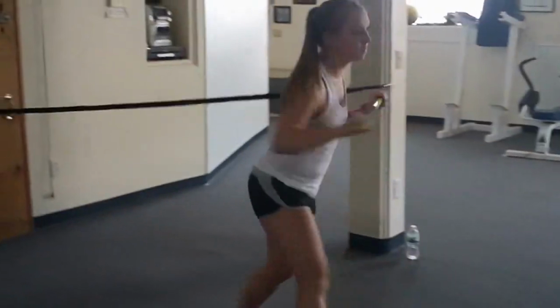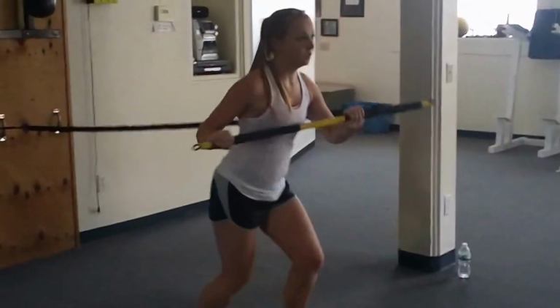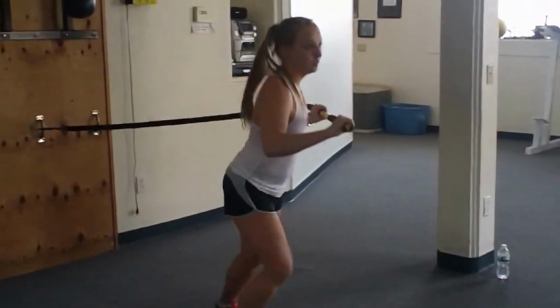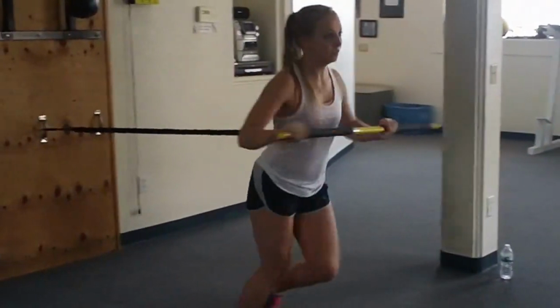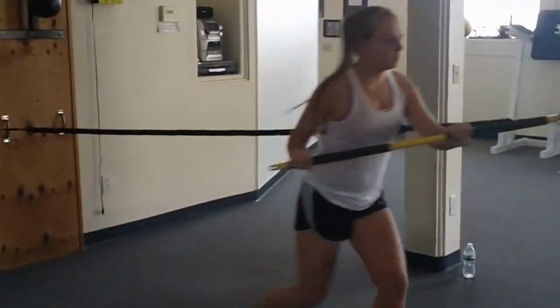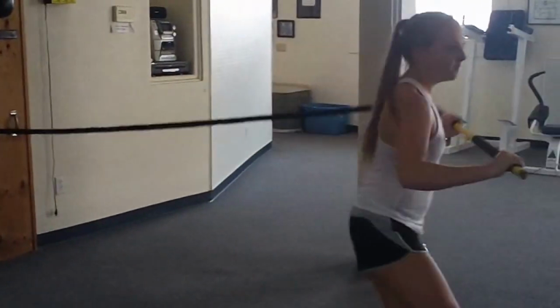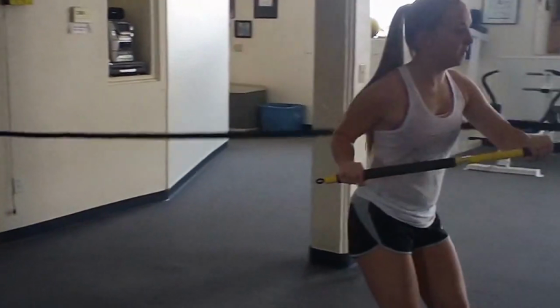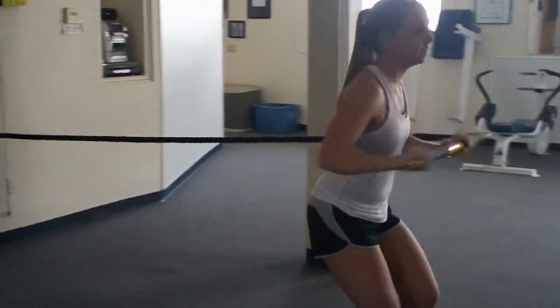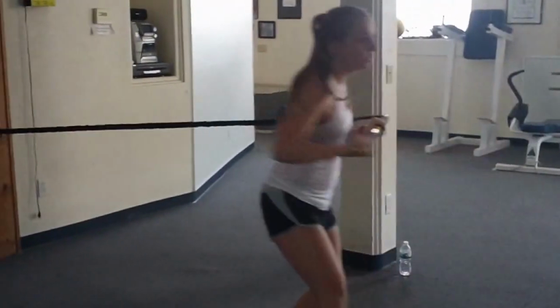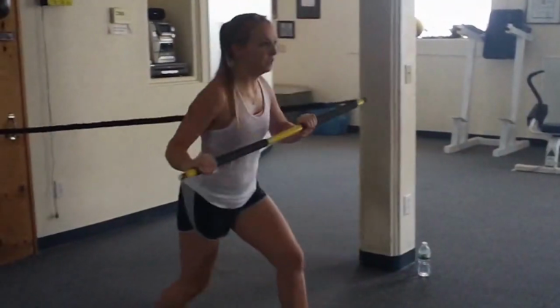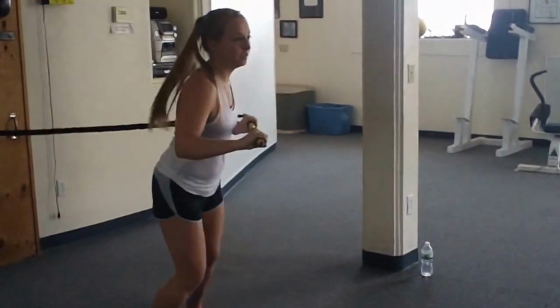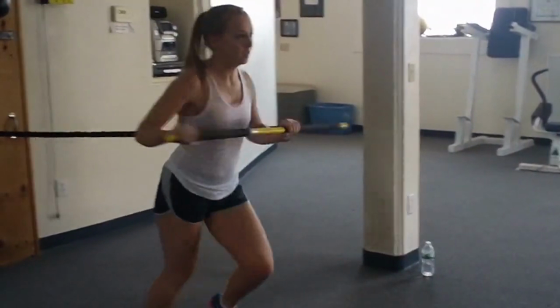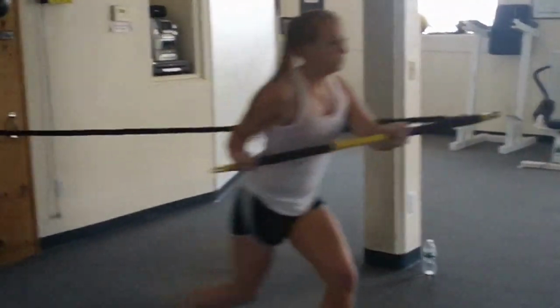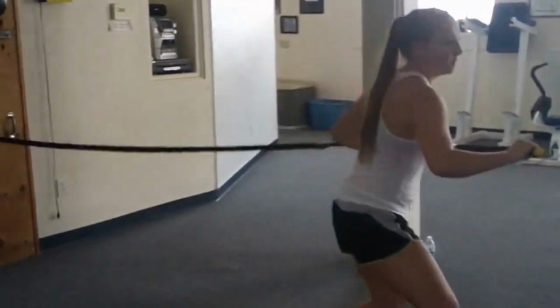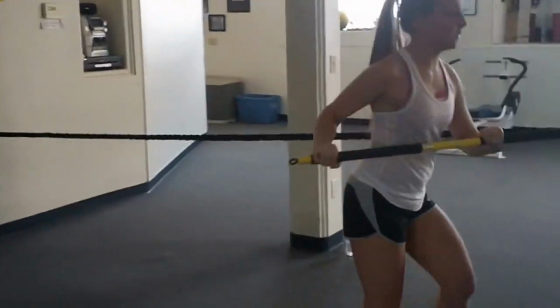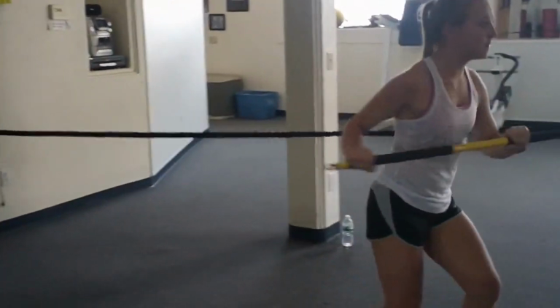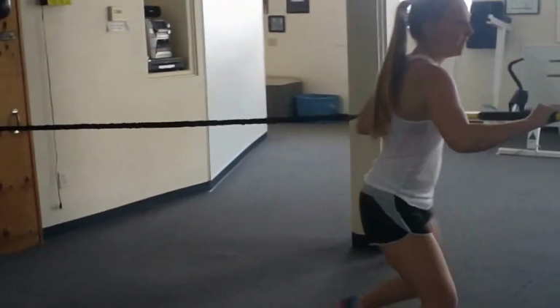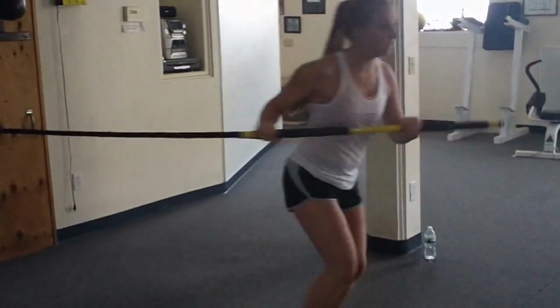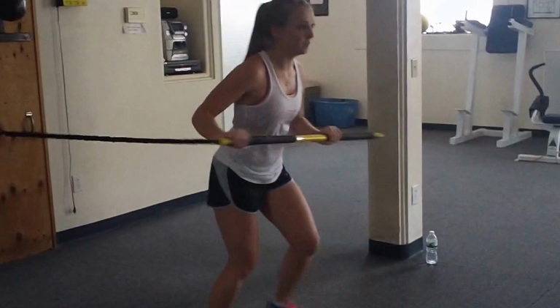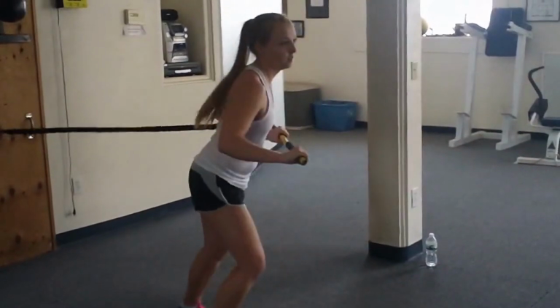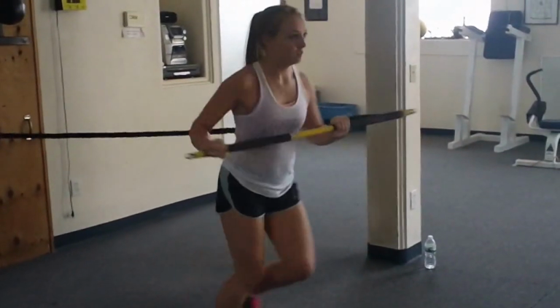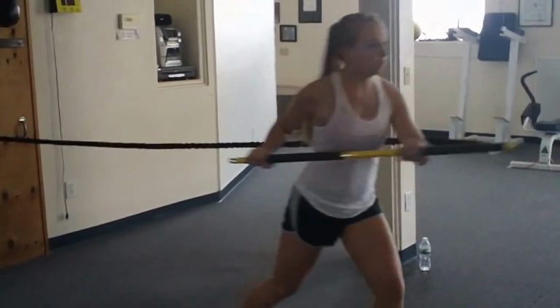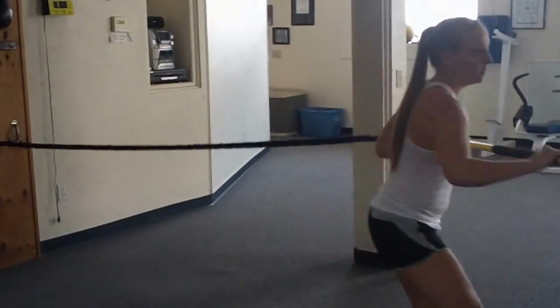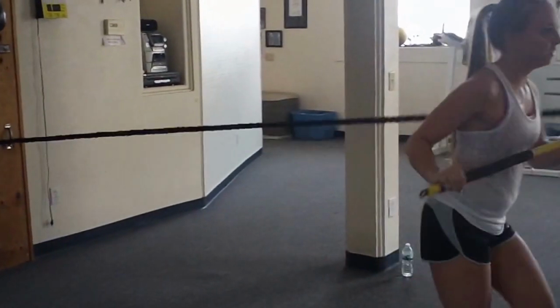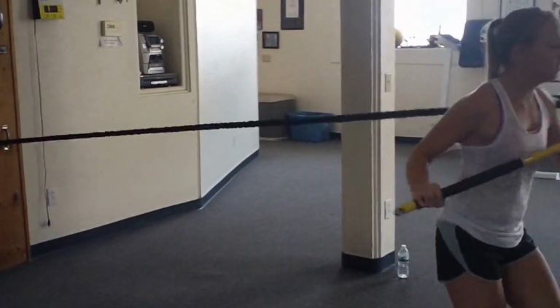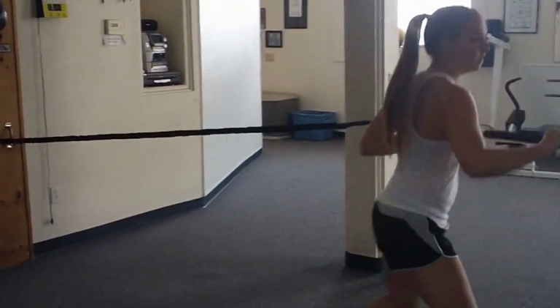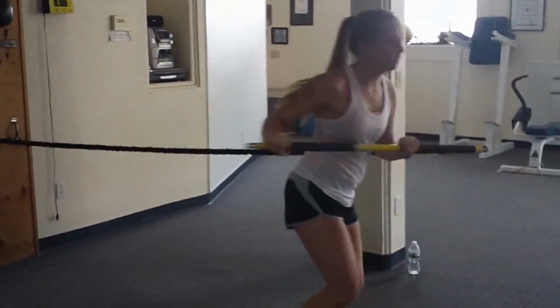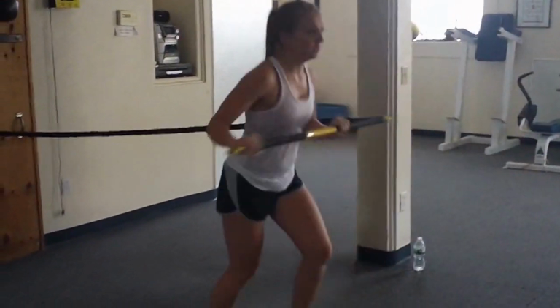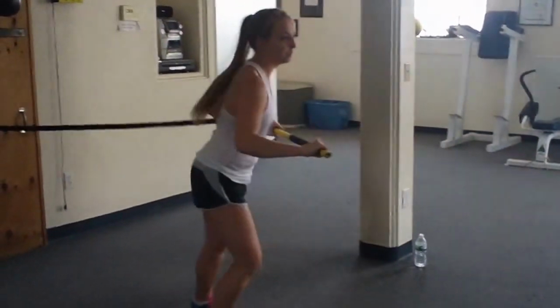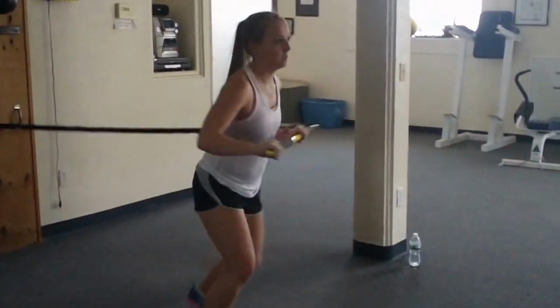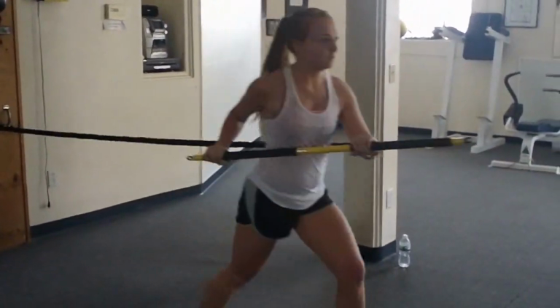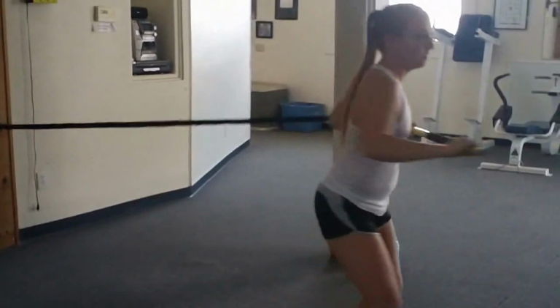One, two, three. One, two, three. One, two, three. Big rotations. Work those hips, swing on around. Good. One, two, three. One, two, three. And stop.